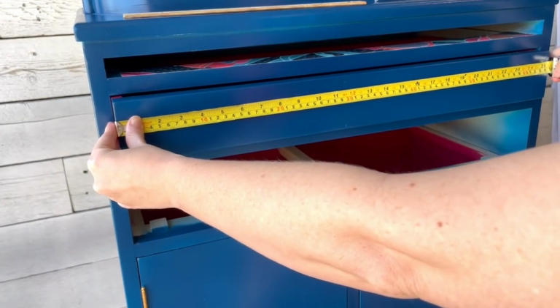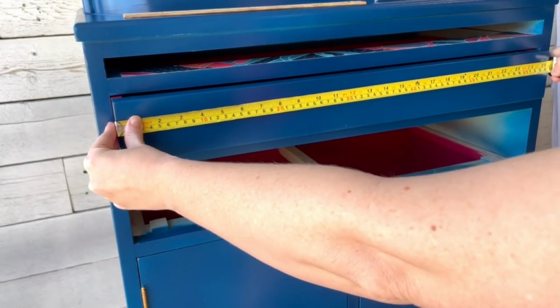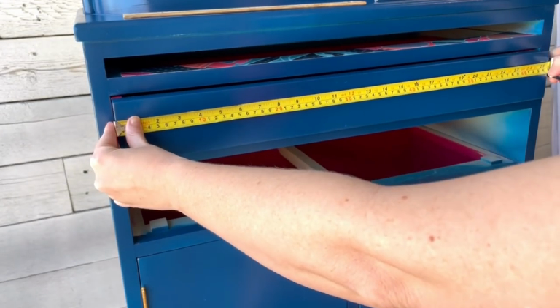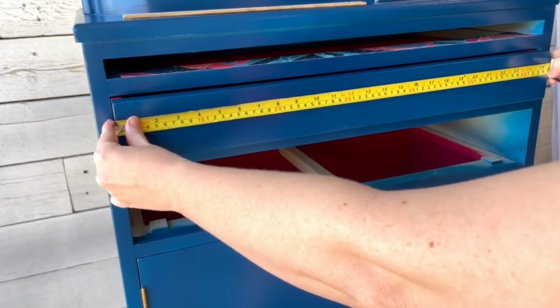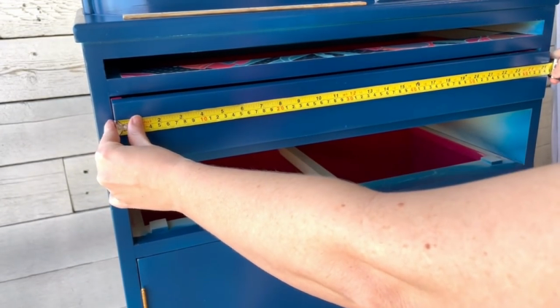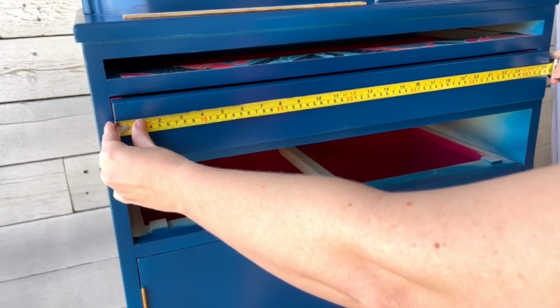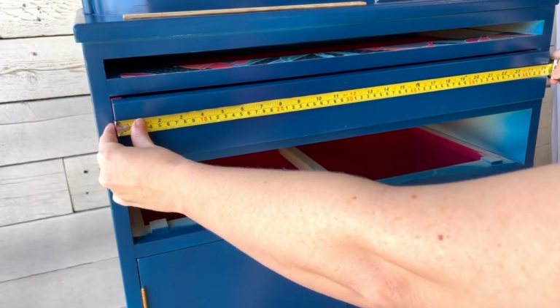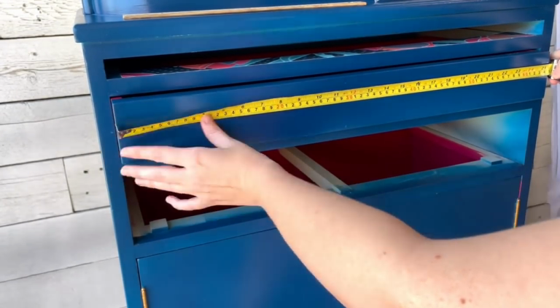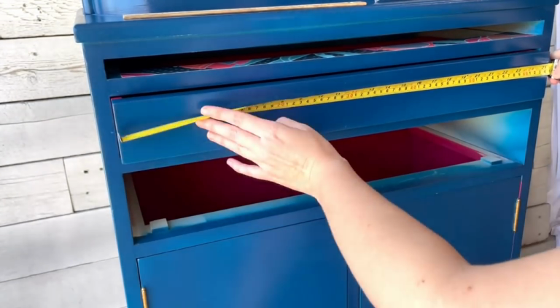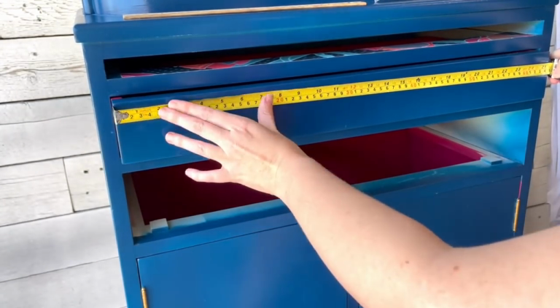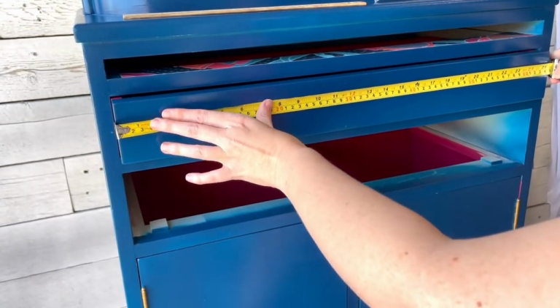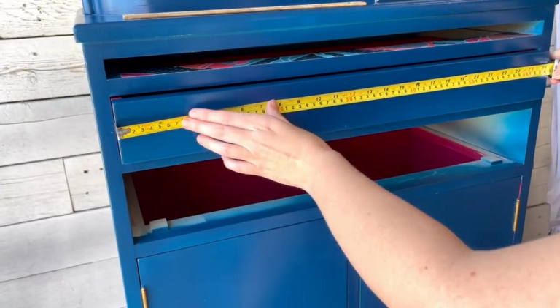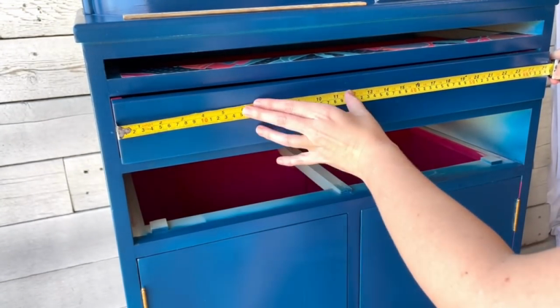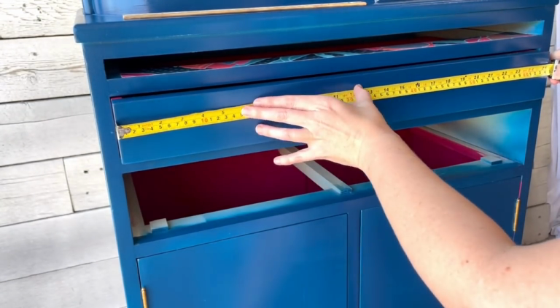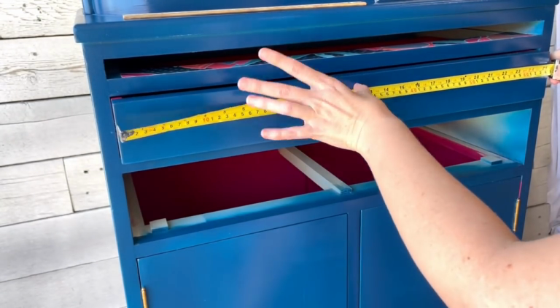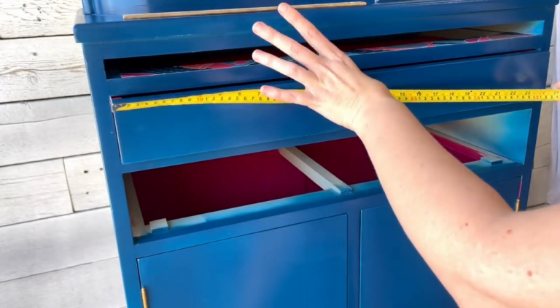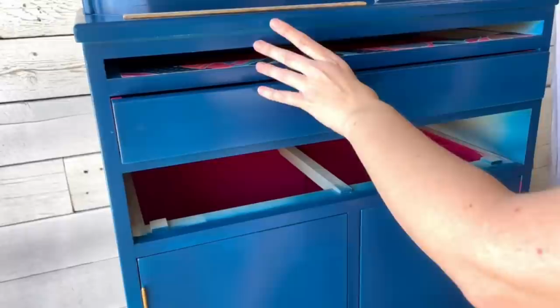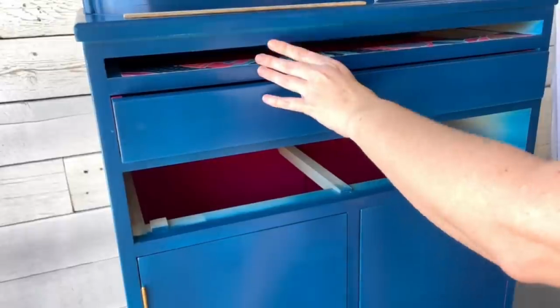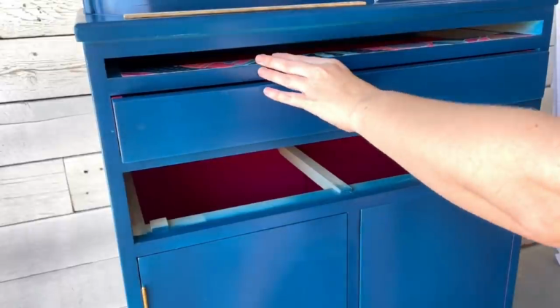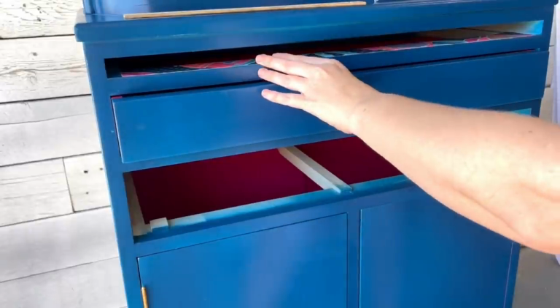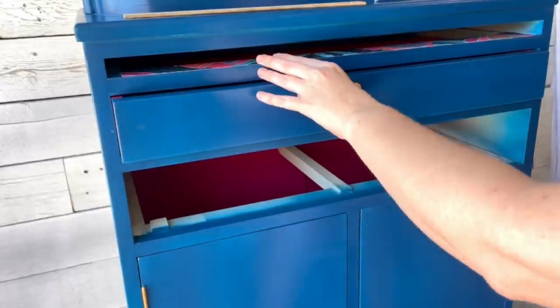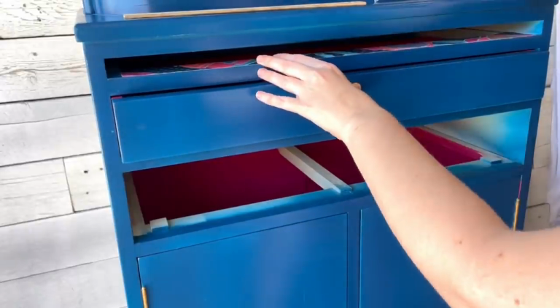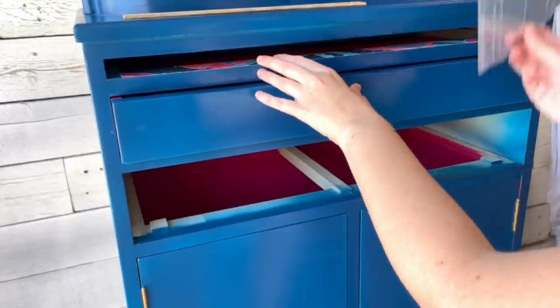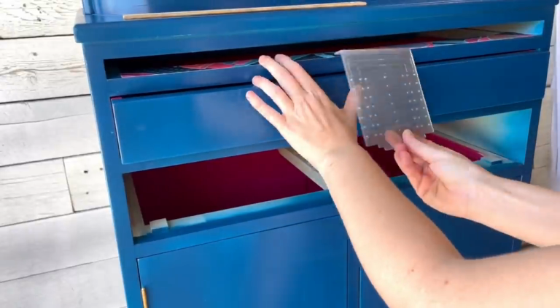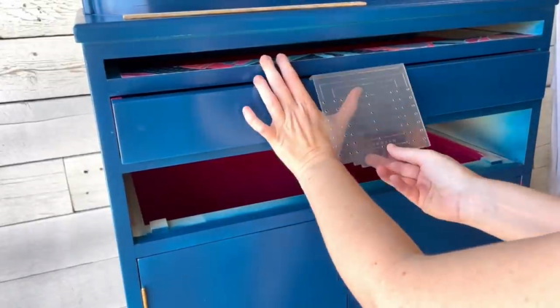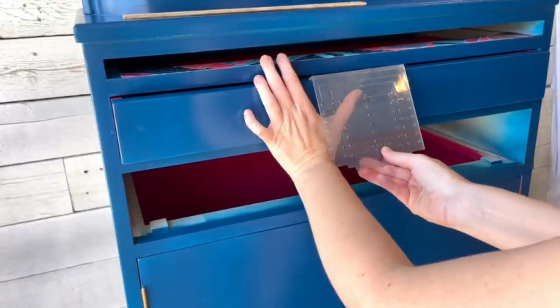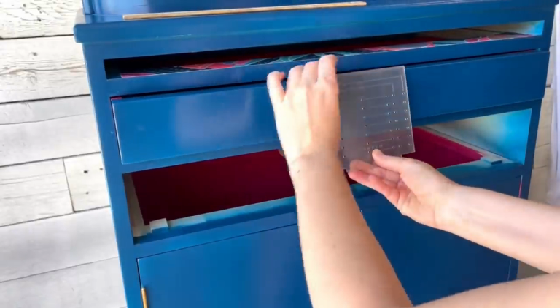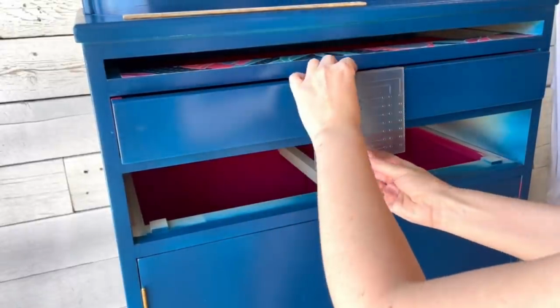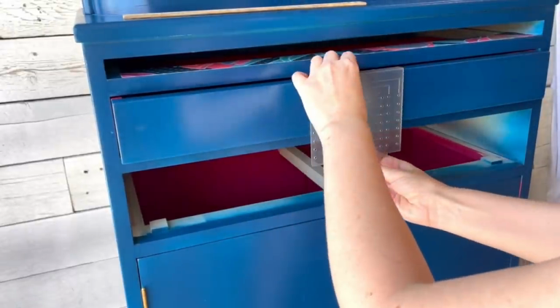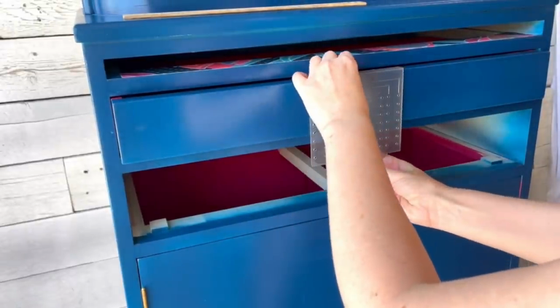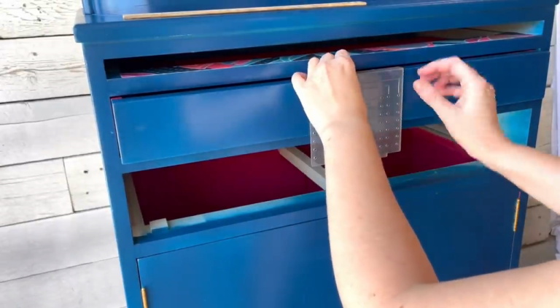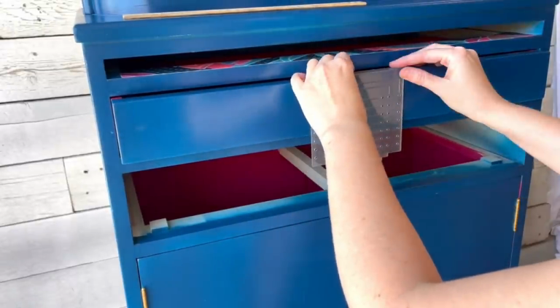Last and final step is to attach the hardware. We've decided to go with some fancy gold poles to help match those hairpin legs.